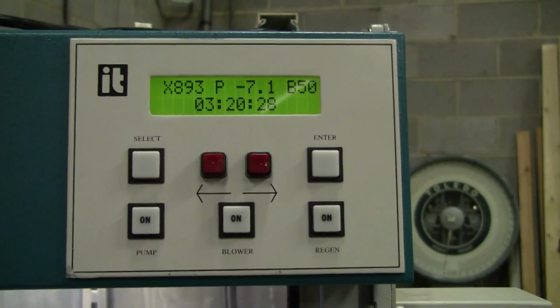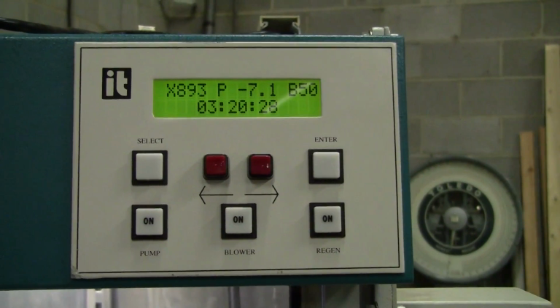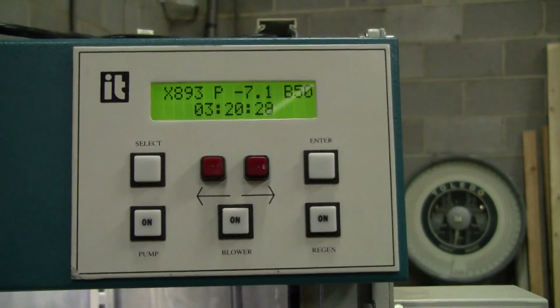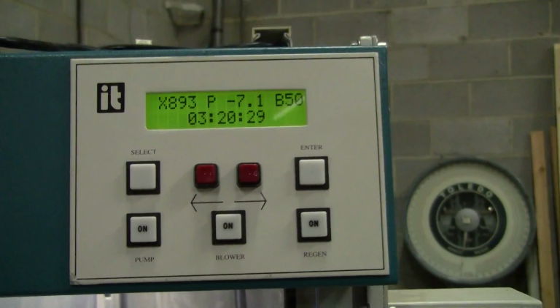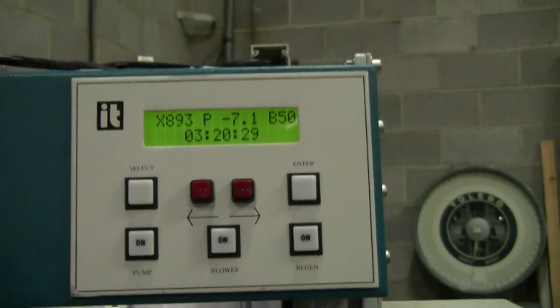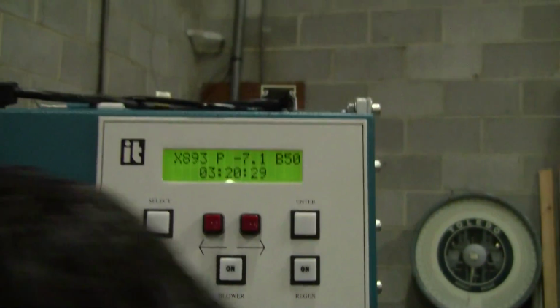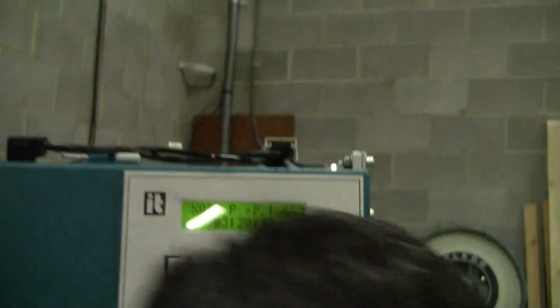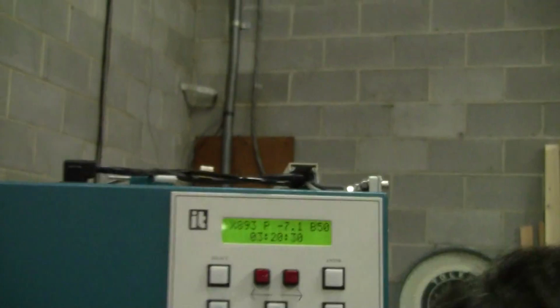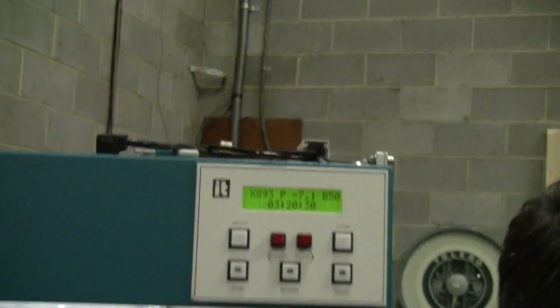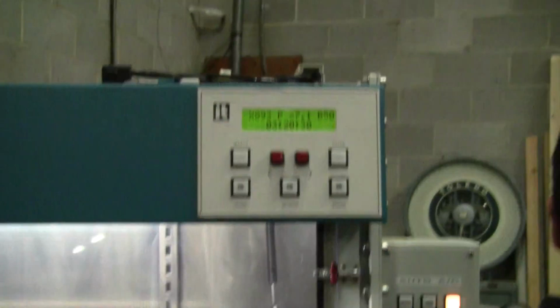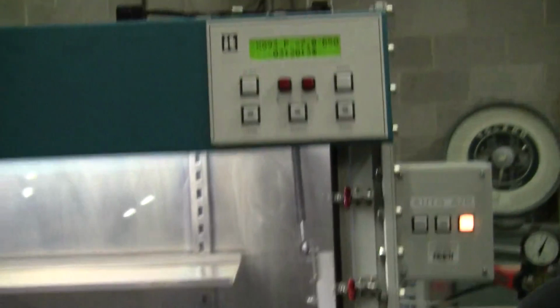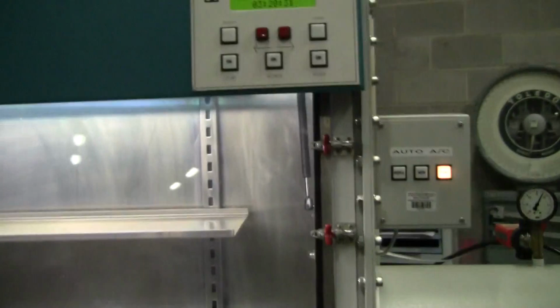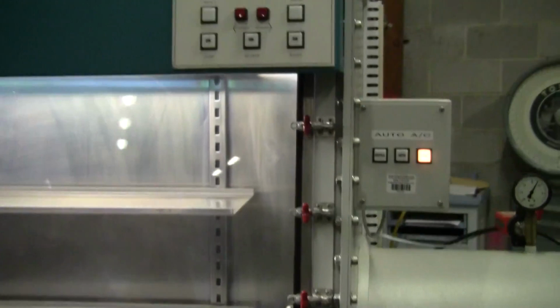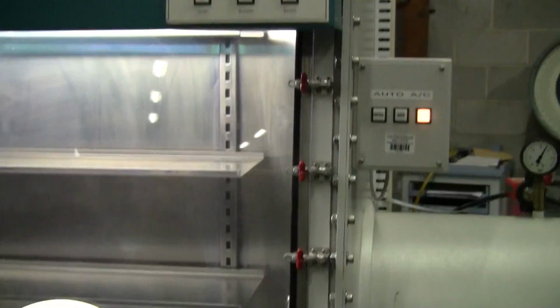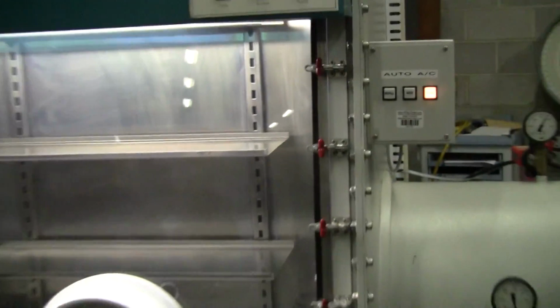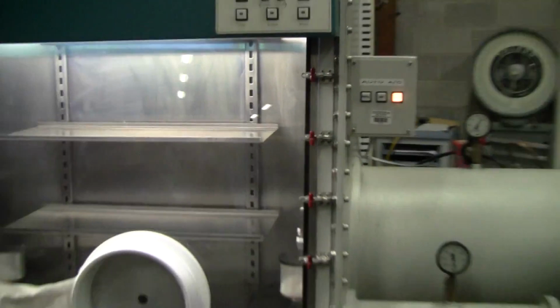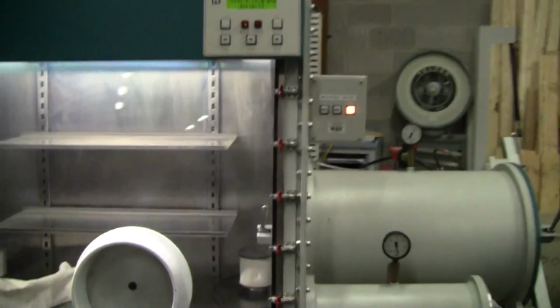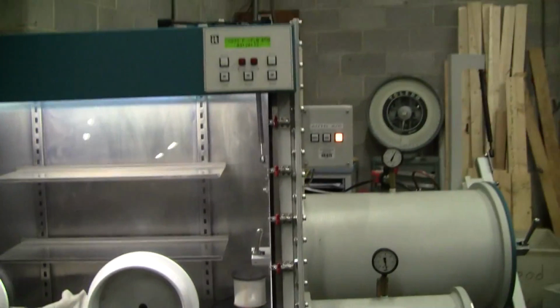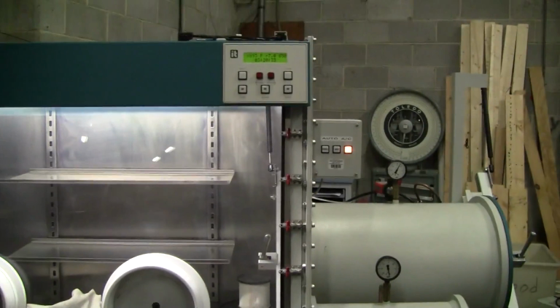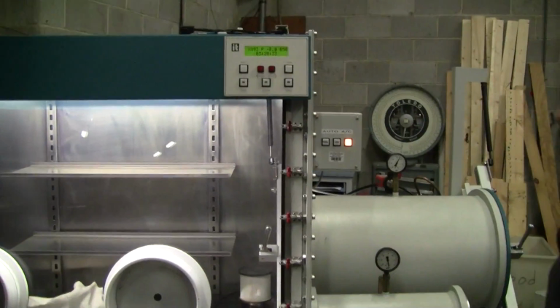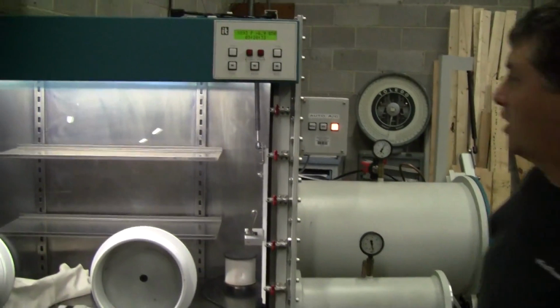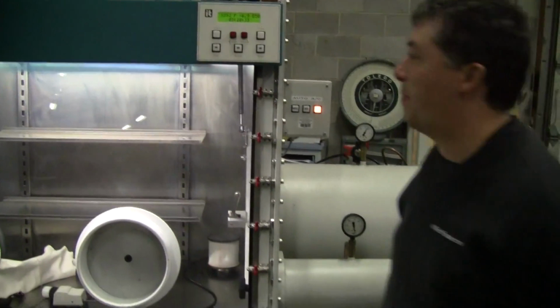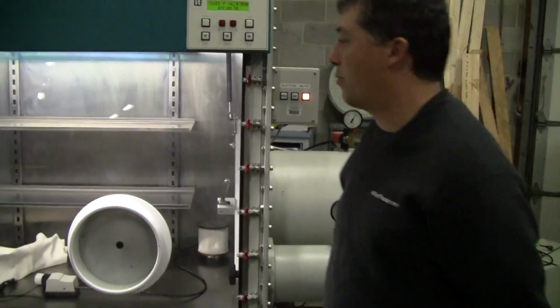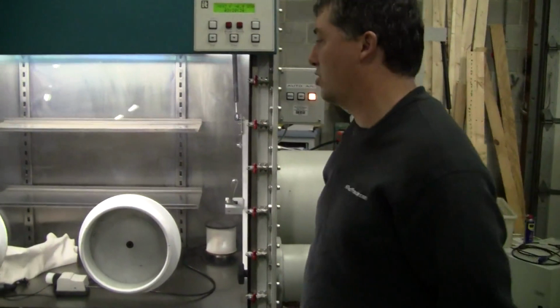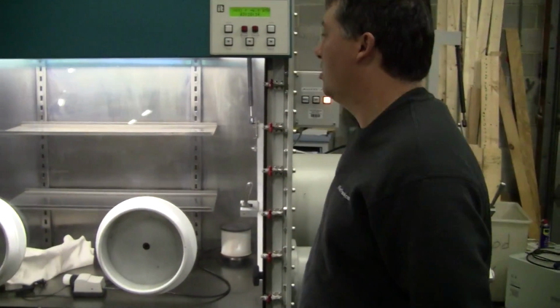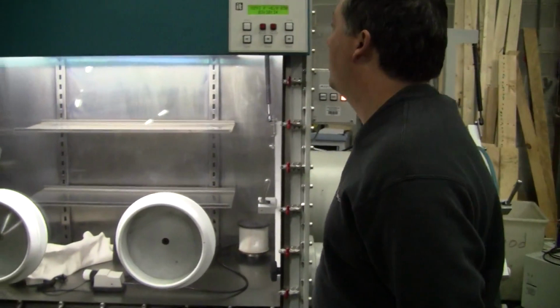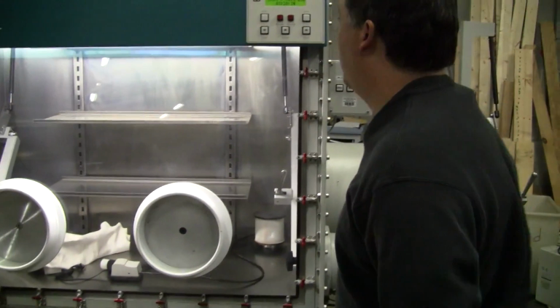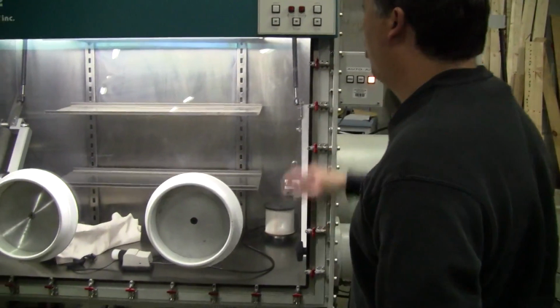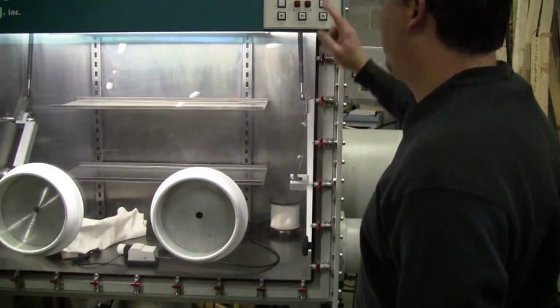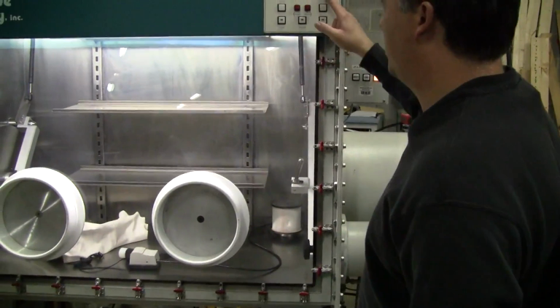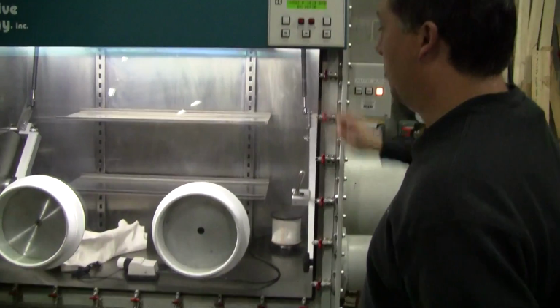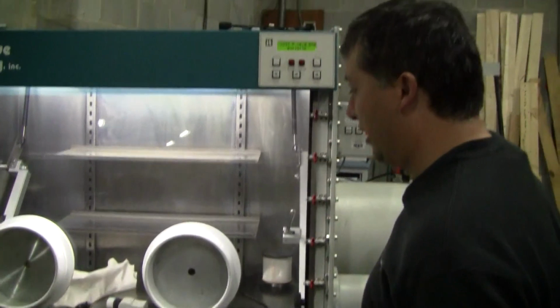Once the air line is plumbed in and hooked up, that'll connect into a solenoid, providing enough back pressure to hold the system completely.